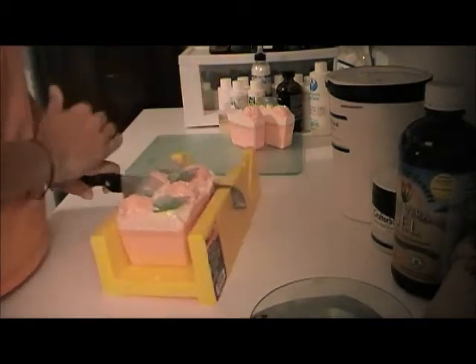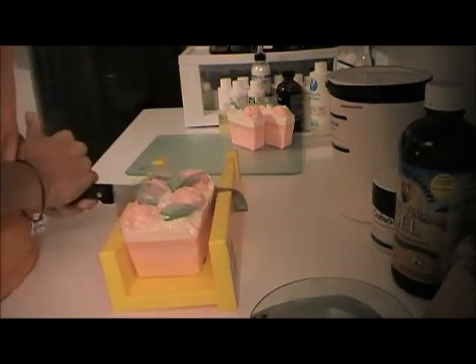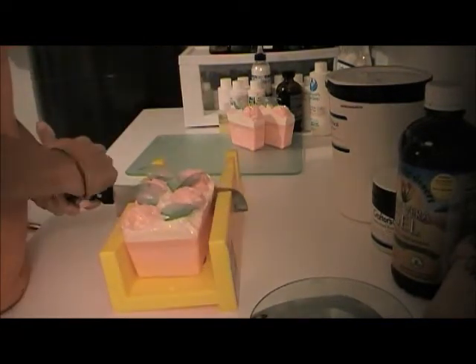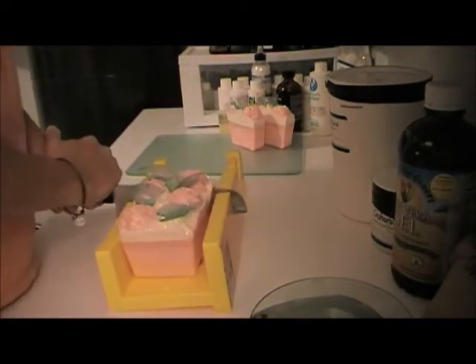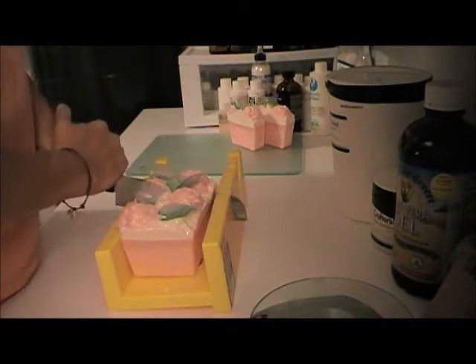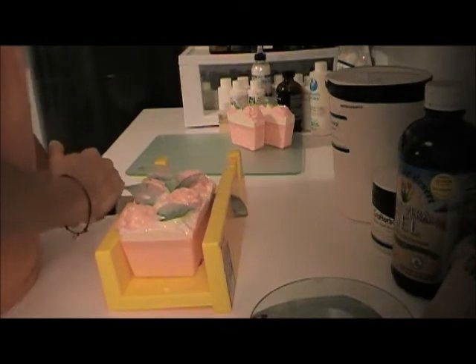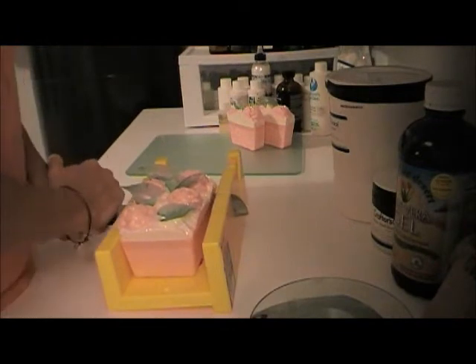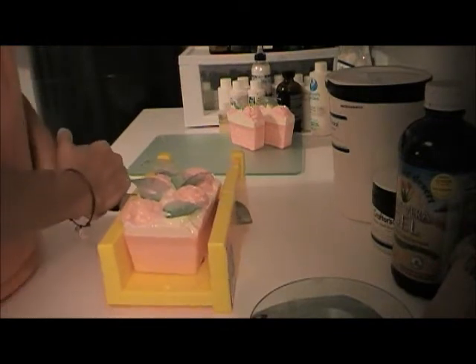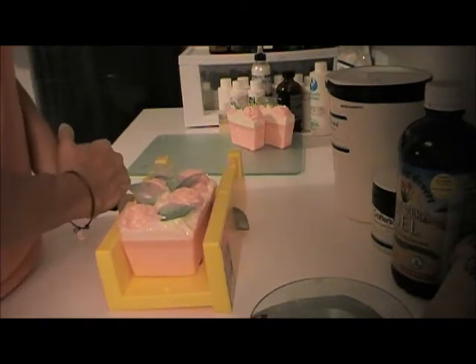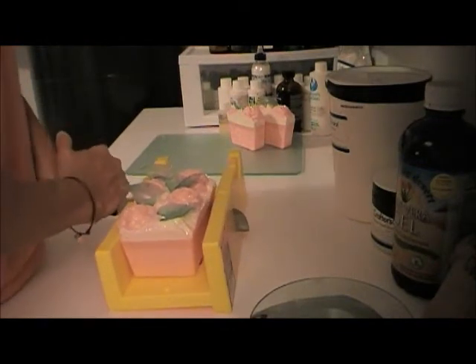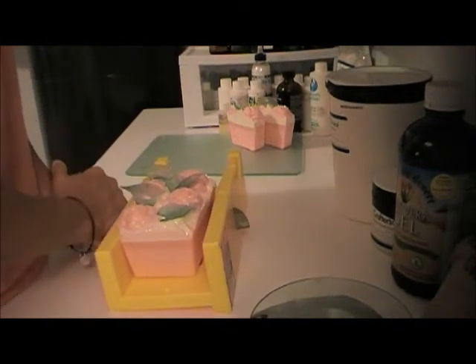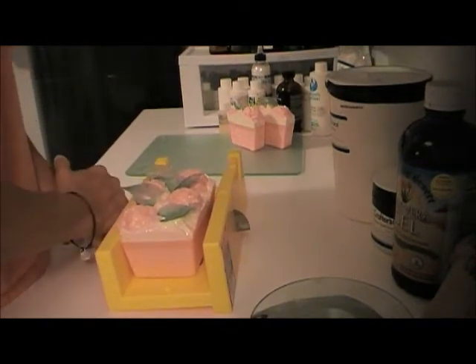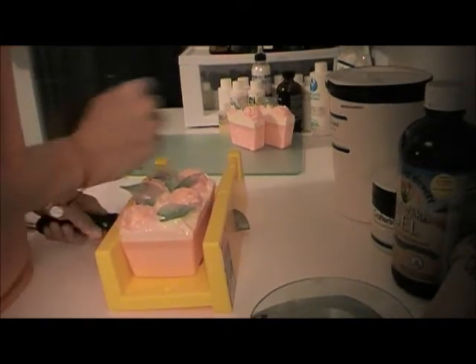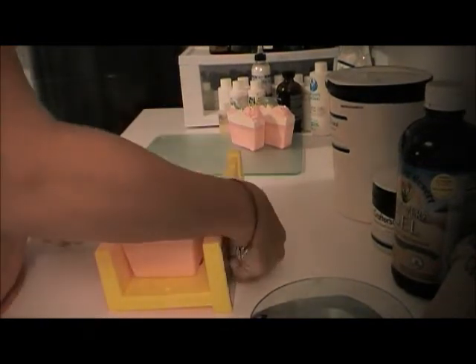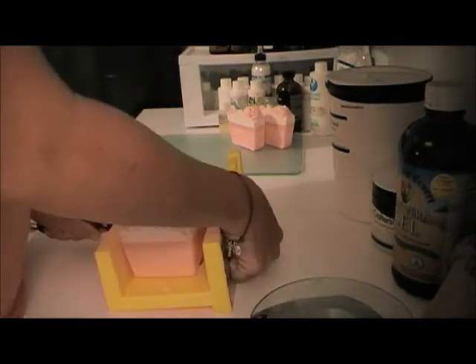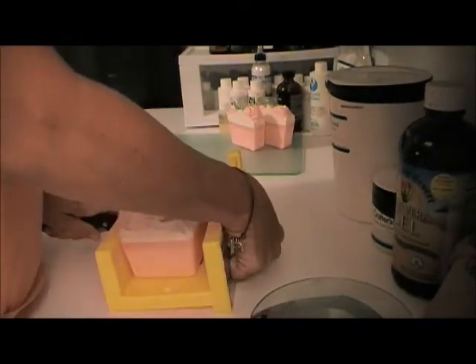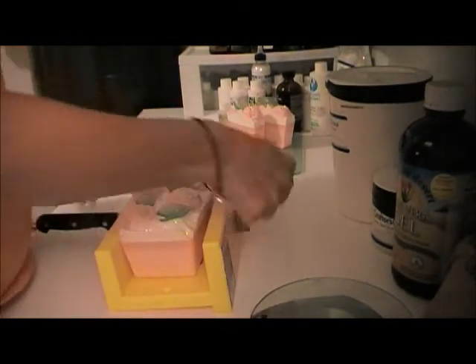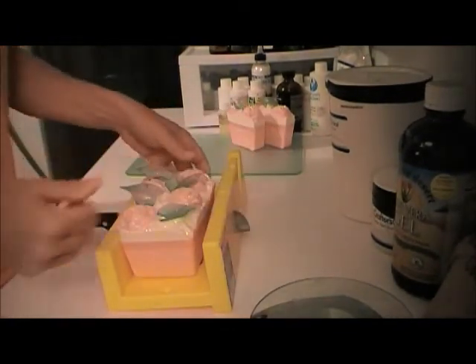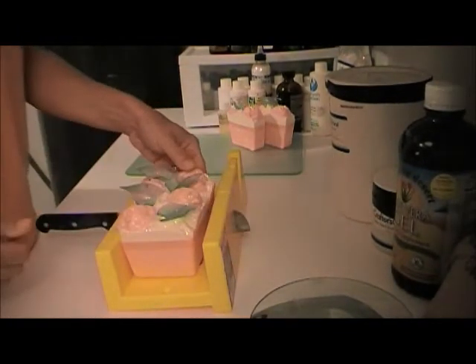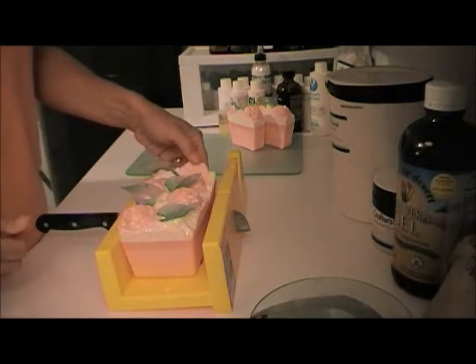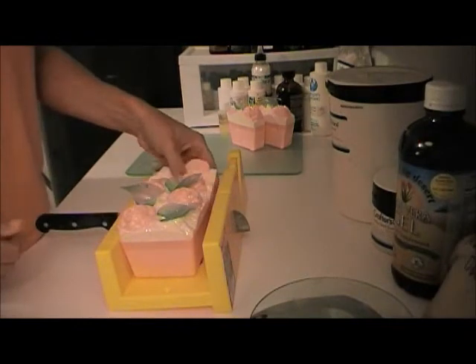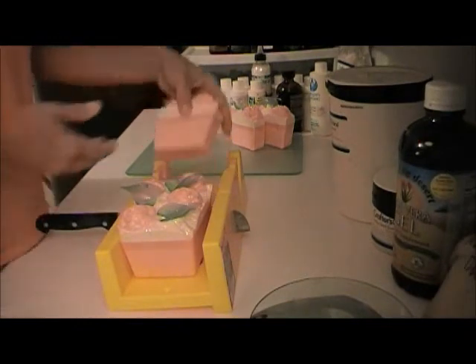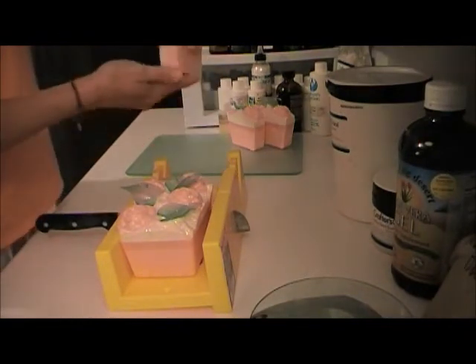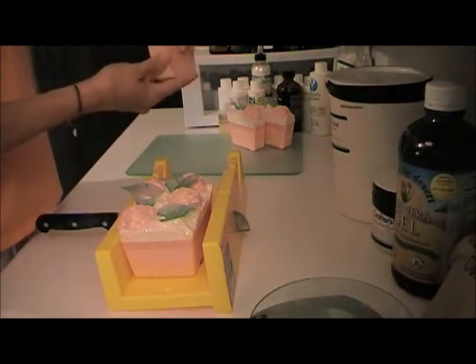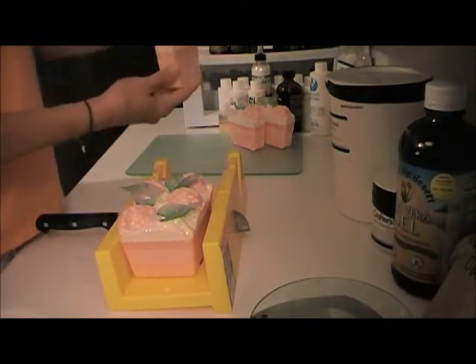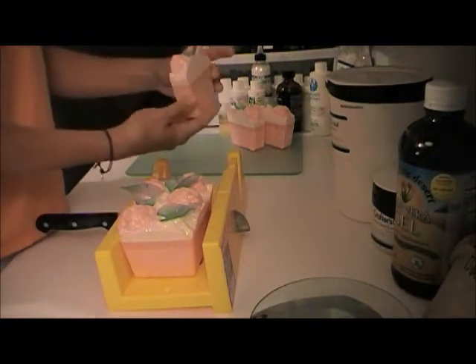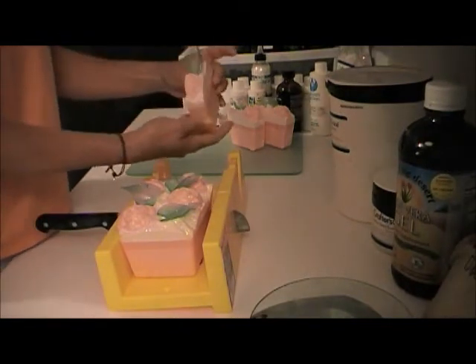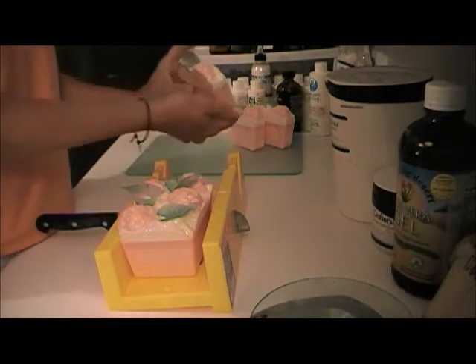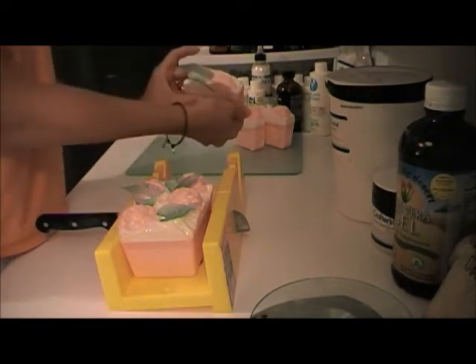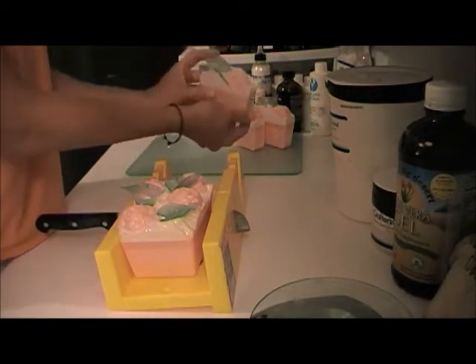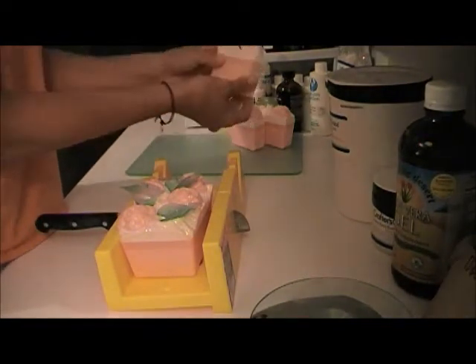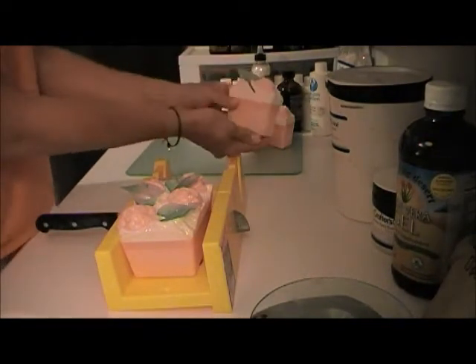This is not the best way to cut soap — this one's crooked. I mean, you might not be able to see it, but I can see it.